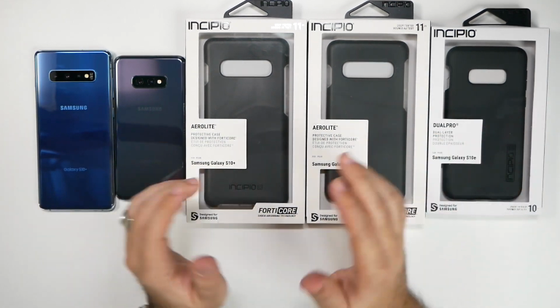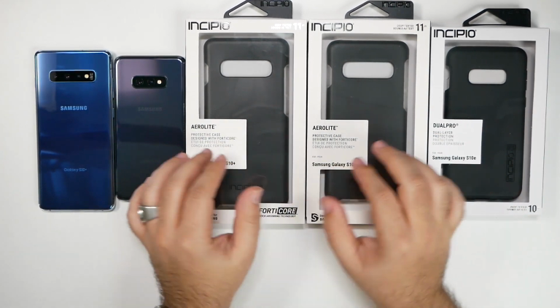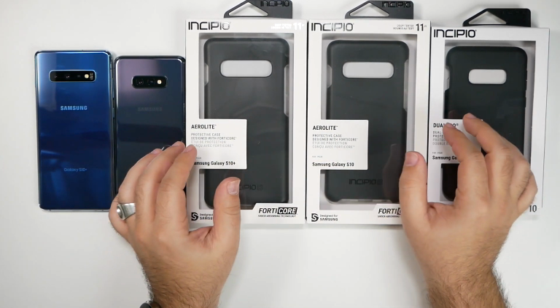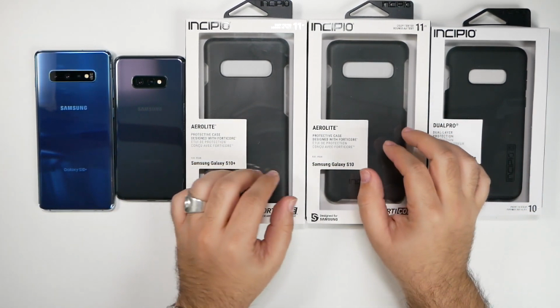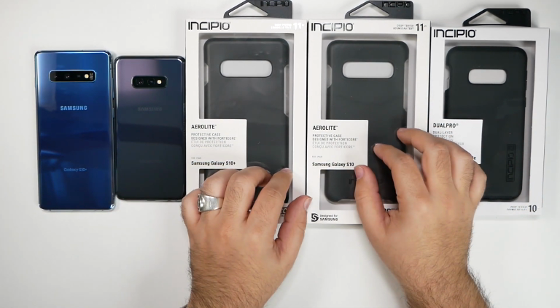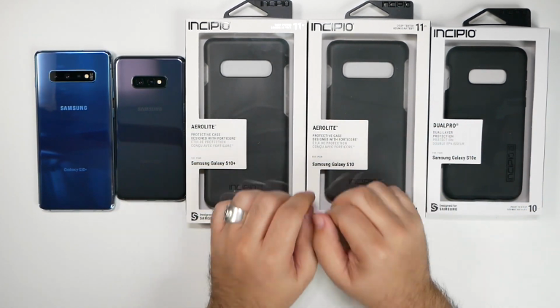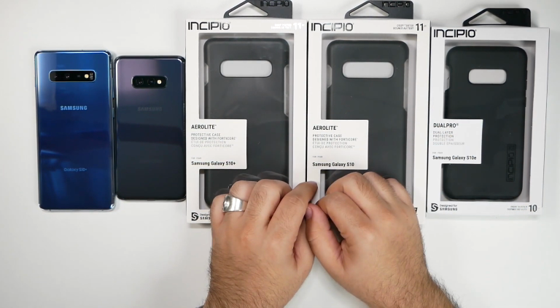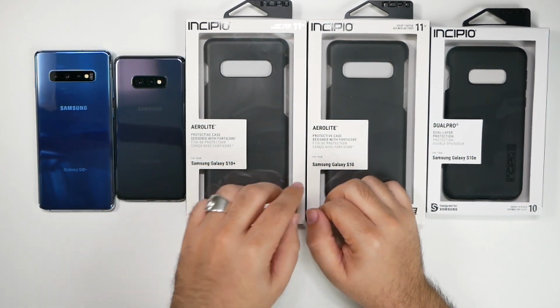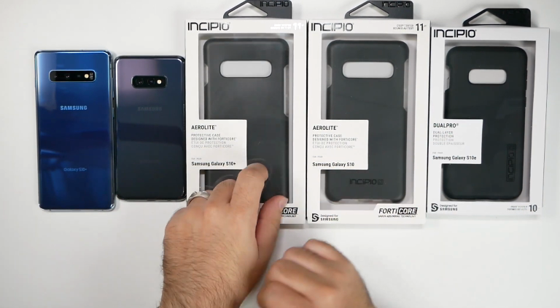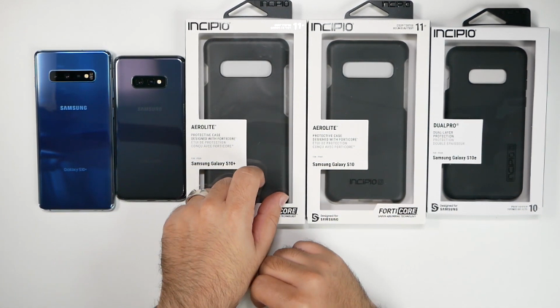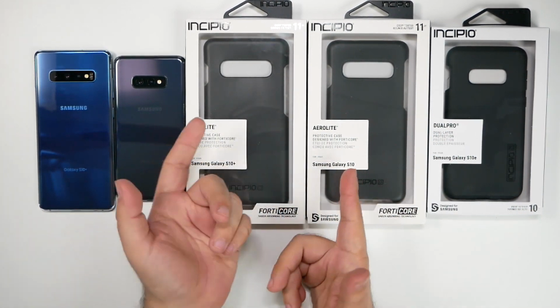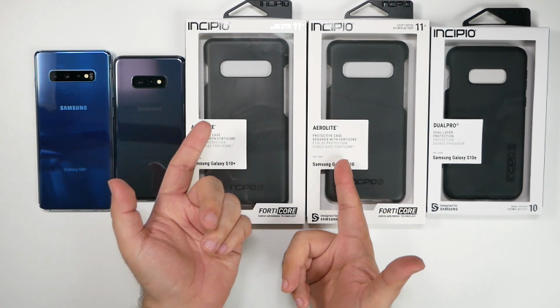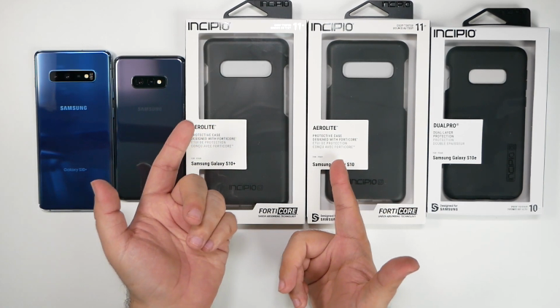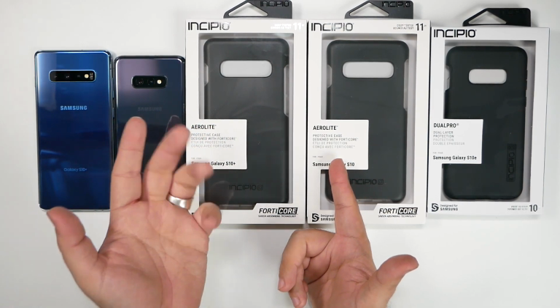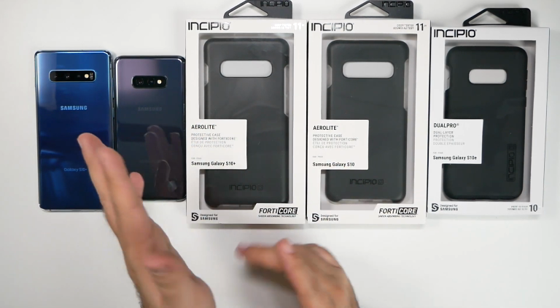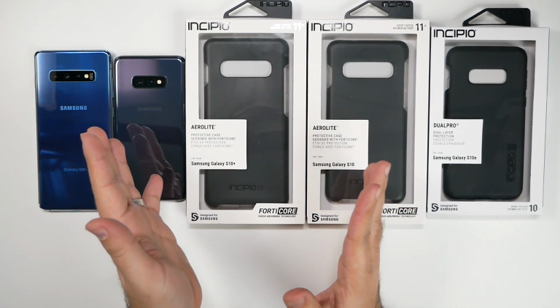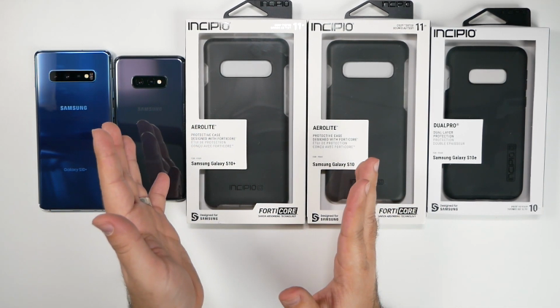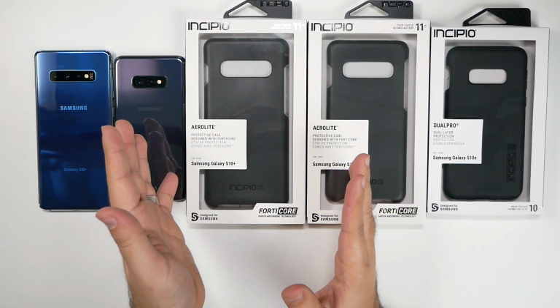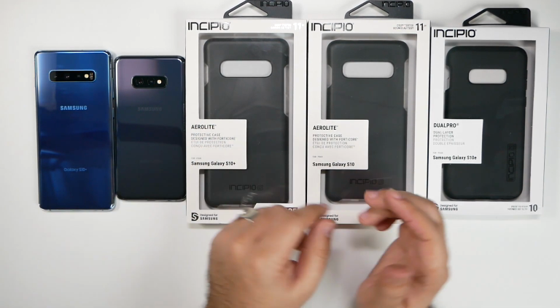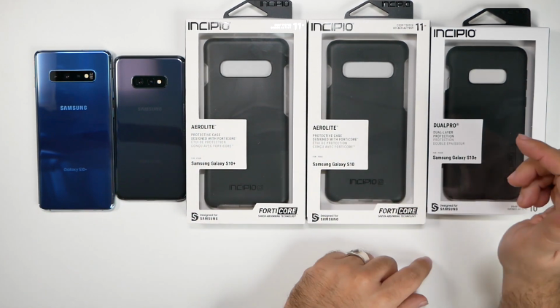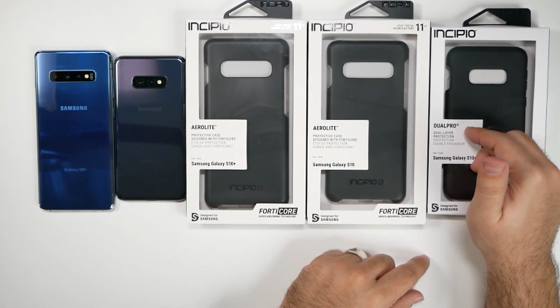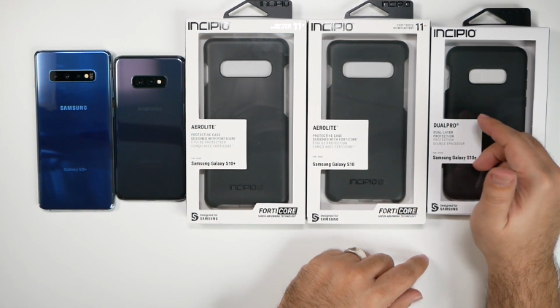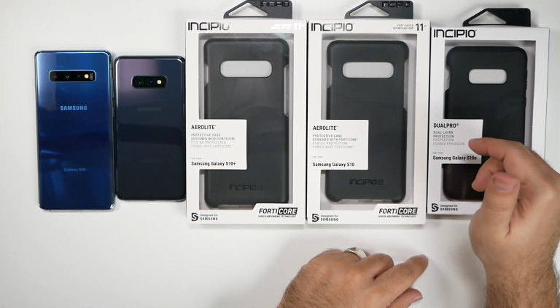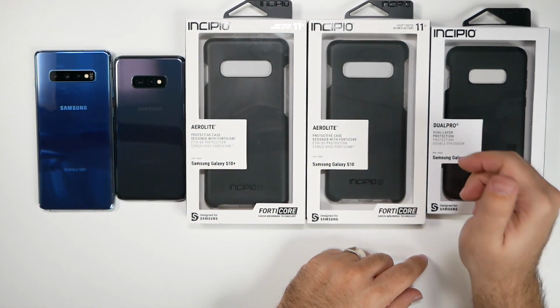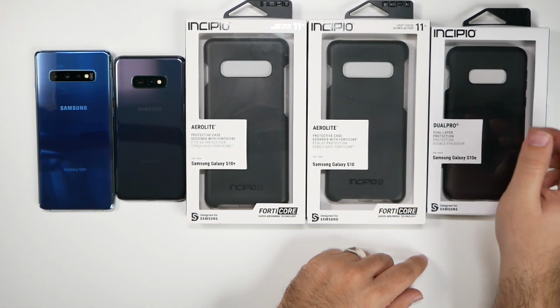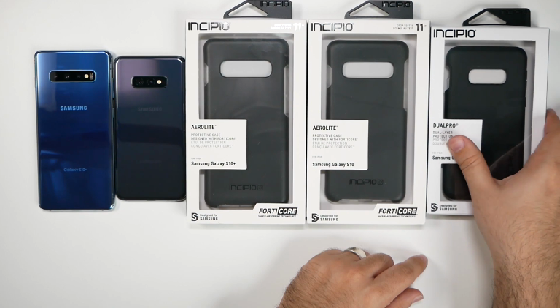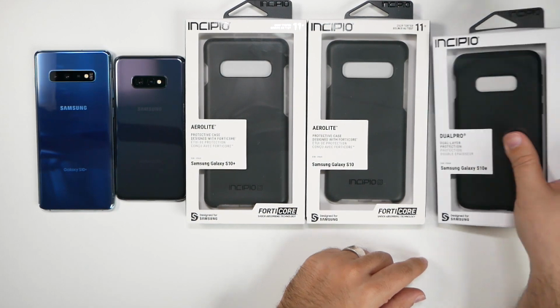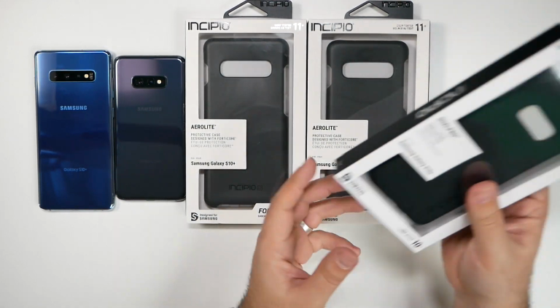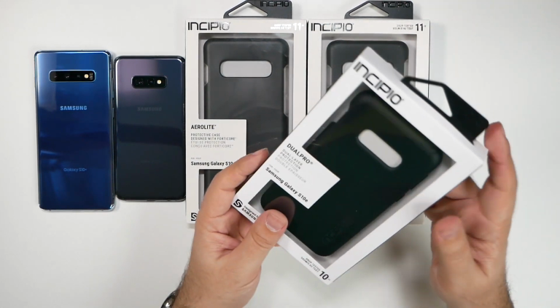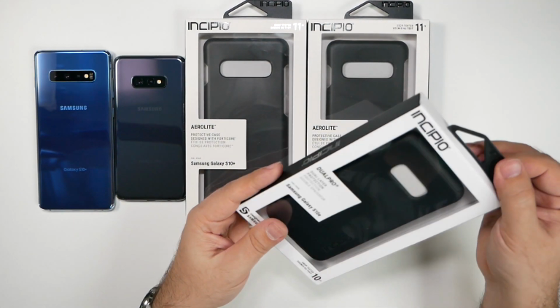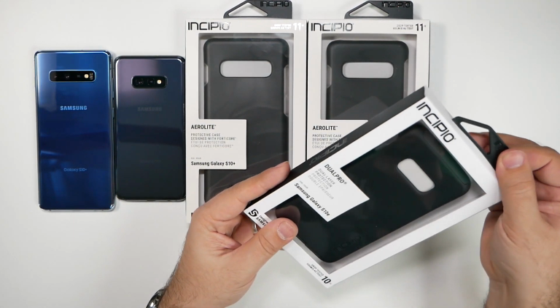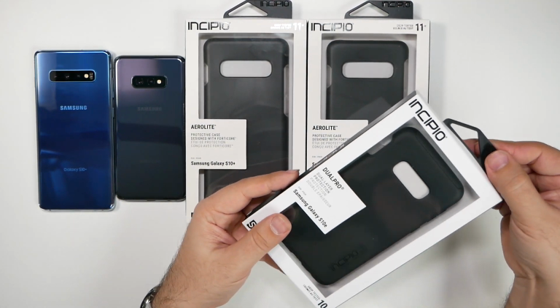Alright, so let's go to the first one. We have the AeroLite, which is a new design — I don't remember ever seeing it before — and we have the old-fashioned Dual Pro. So let's start off with the Dual Pro style.